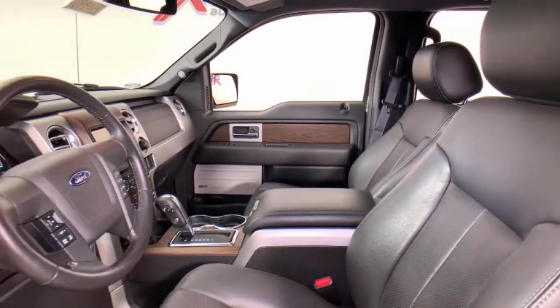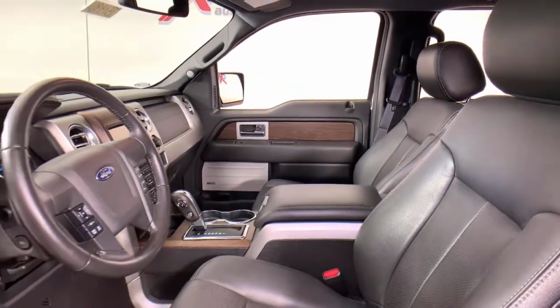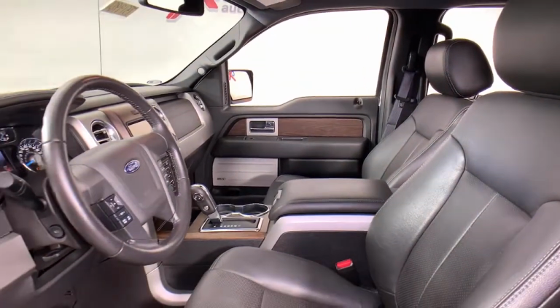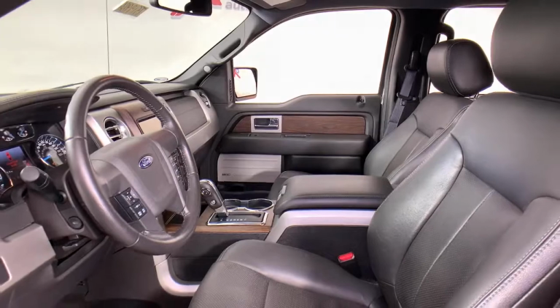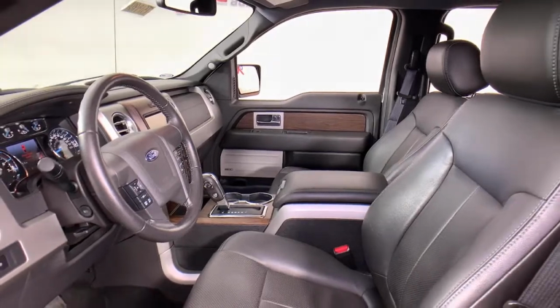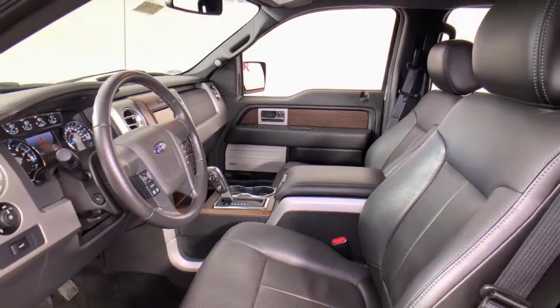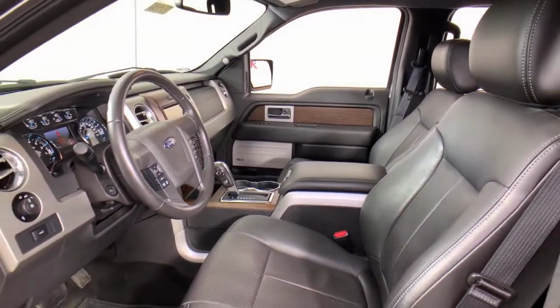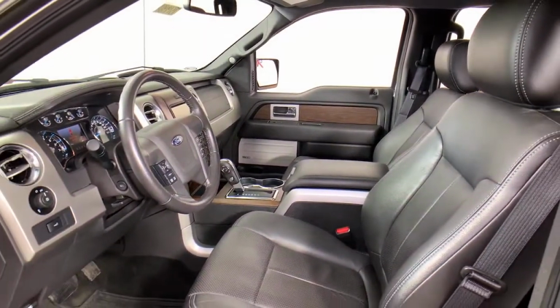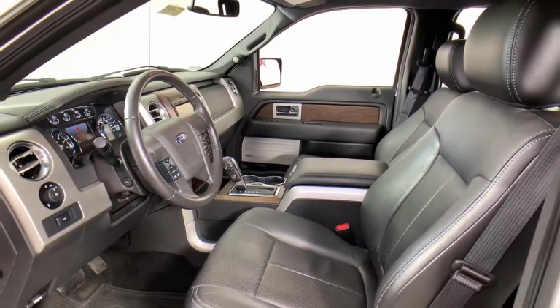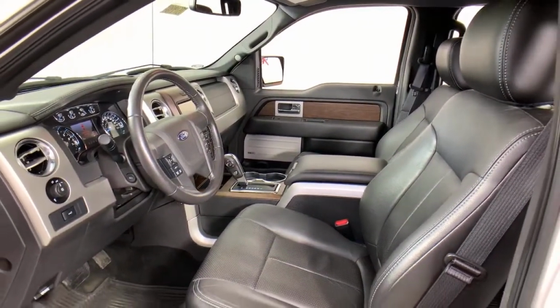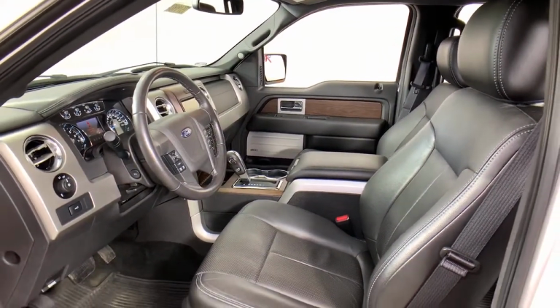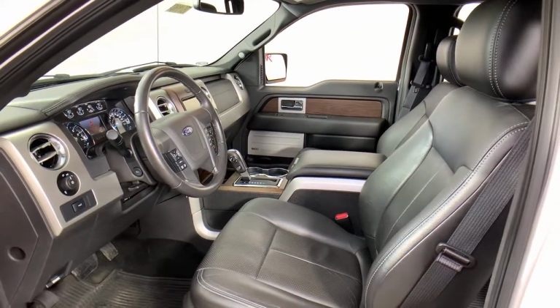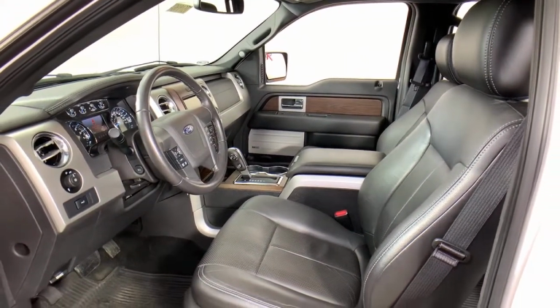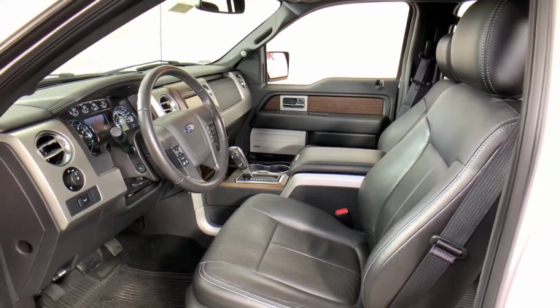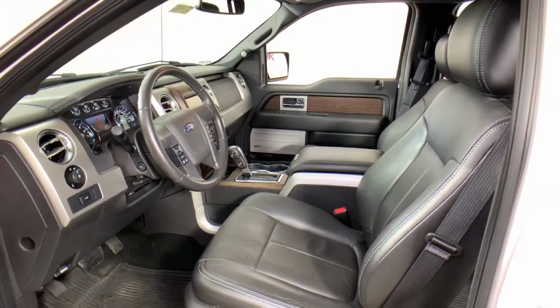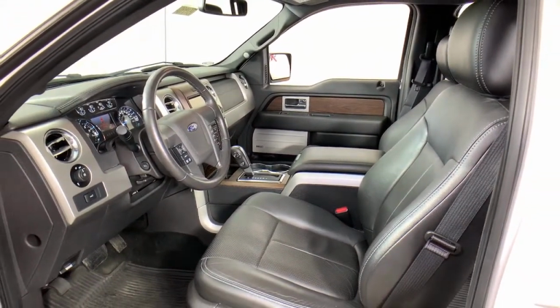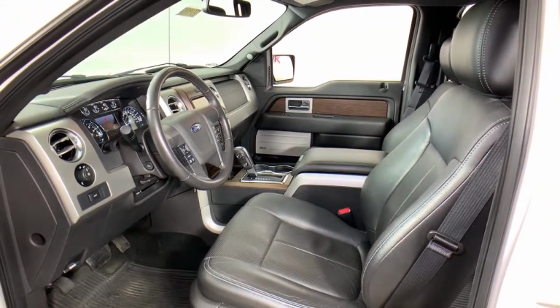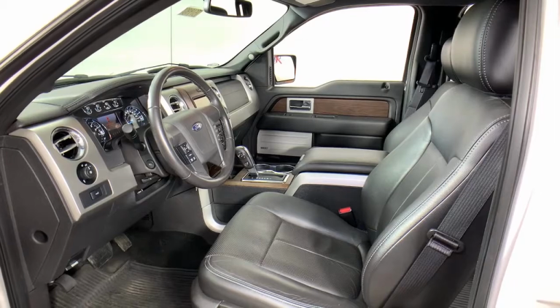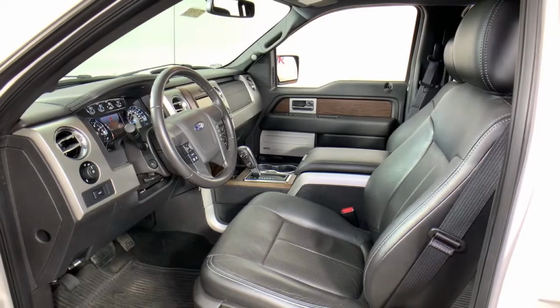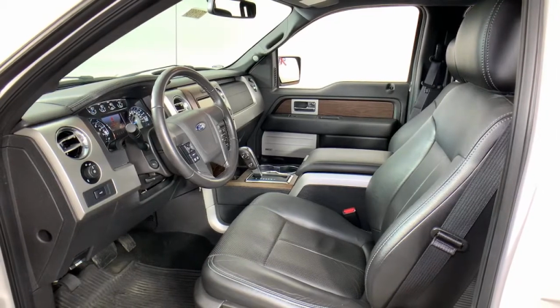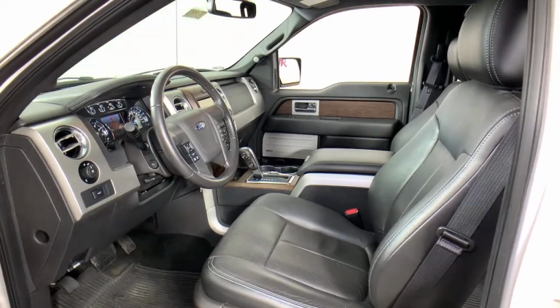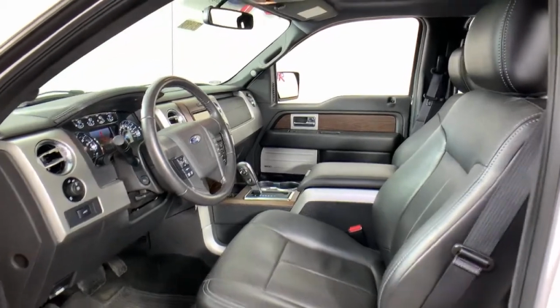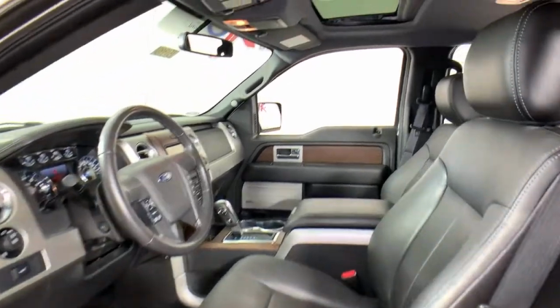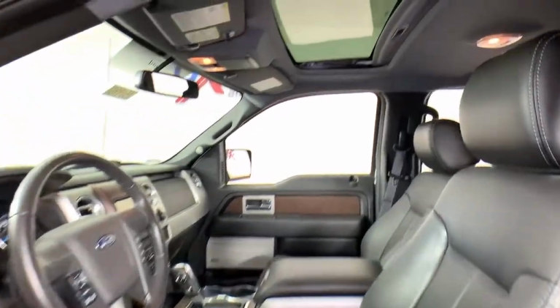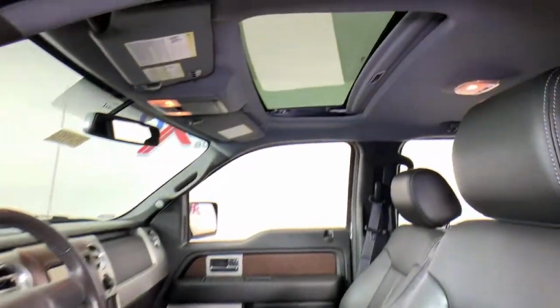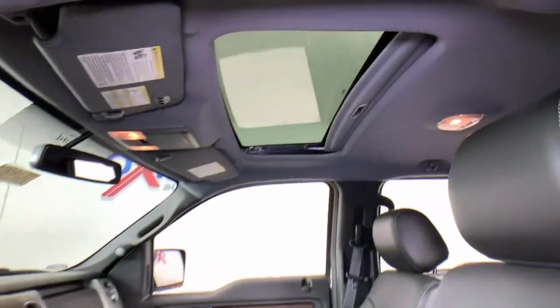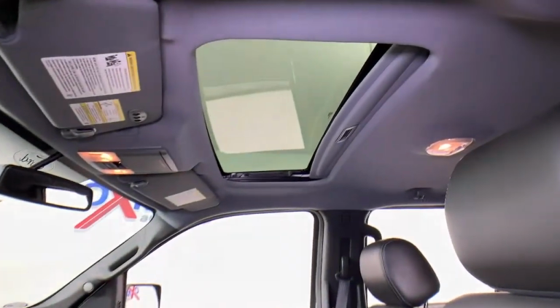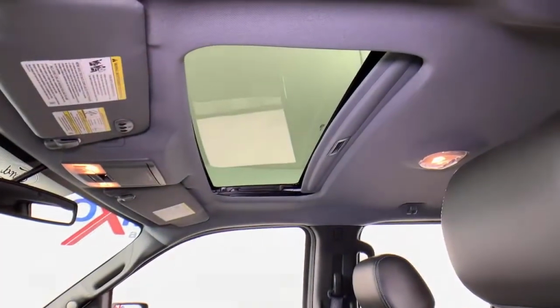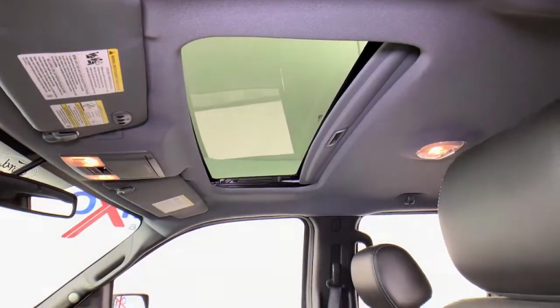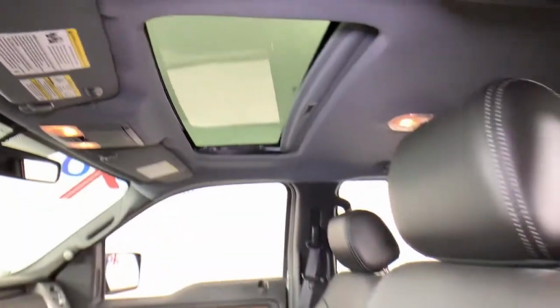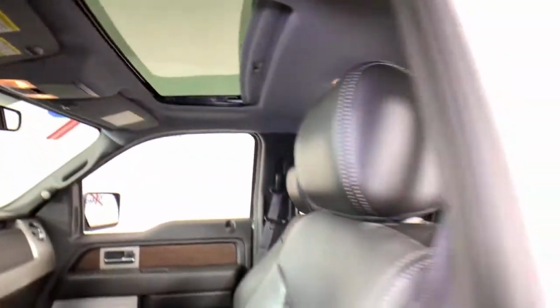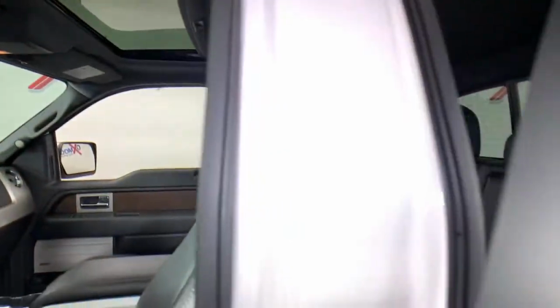The following are some of this vehicle's highlighted options: electronic stability control, seat memory, trip computer, power windows, four-wheel disc brakes, and power steering.